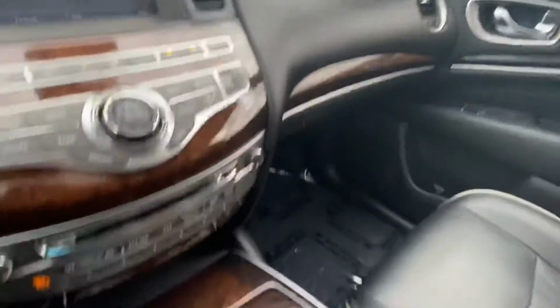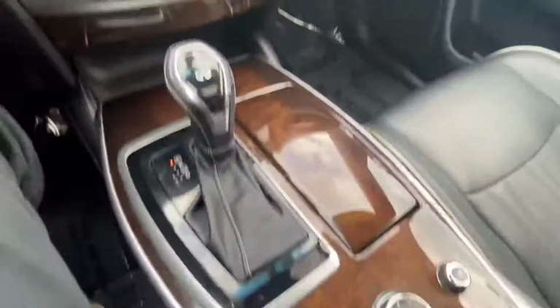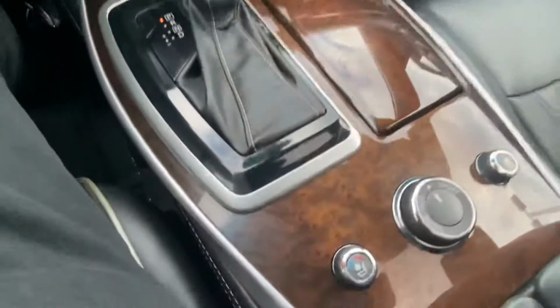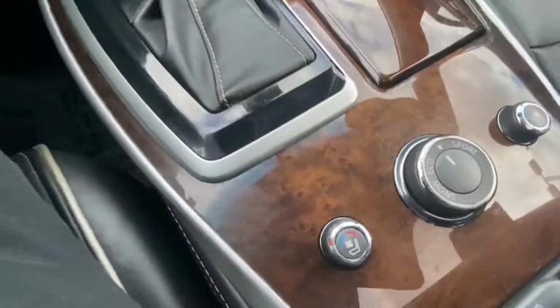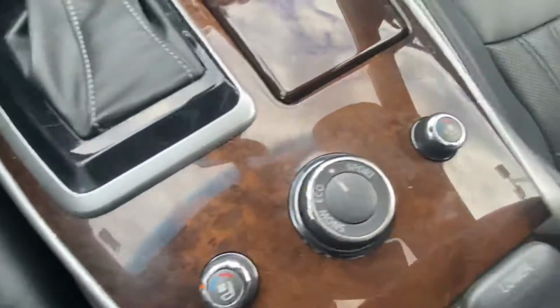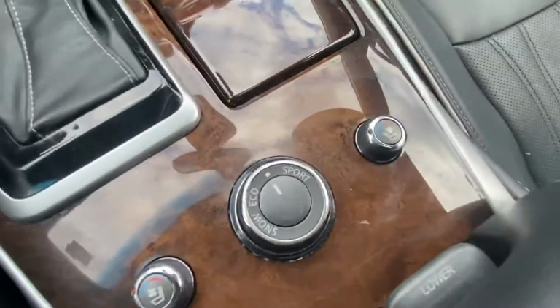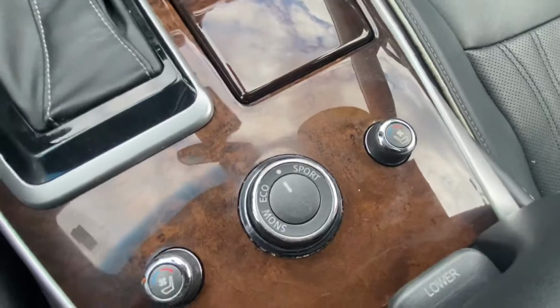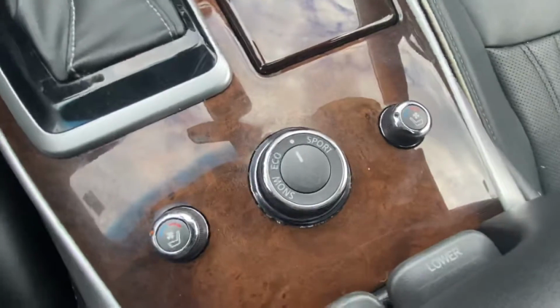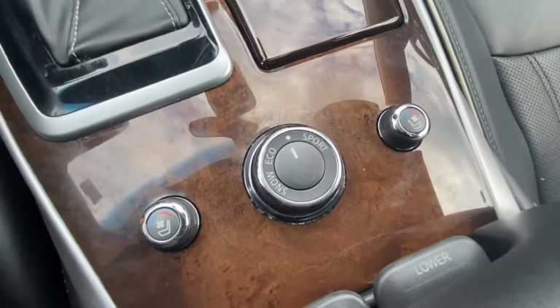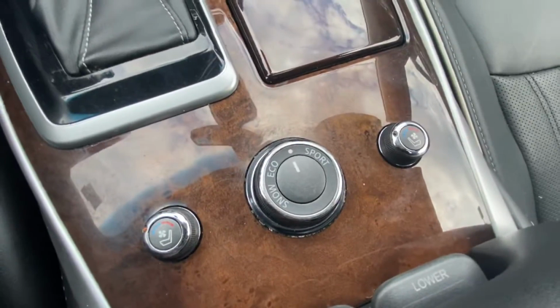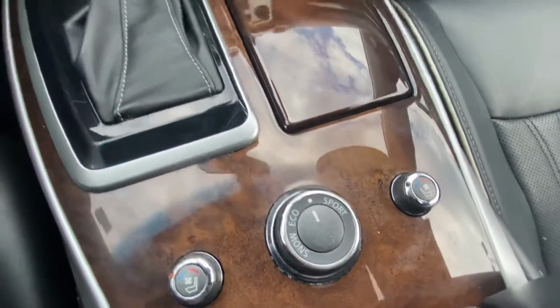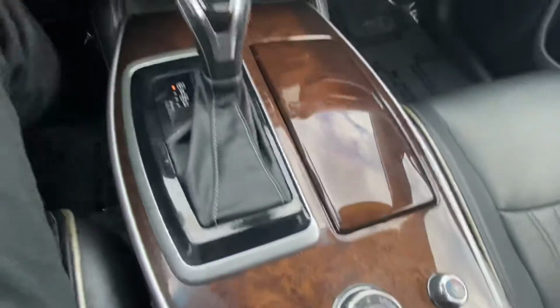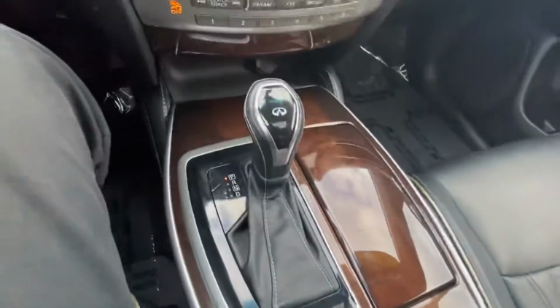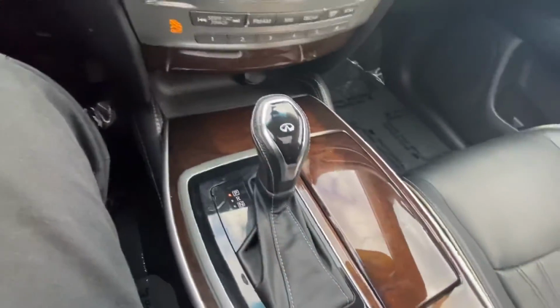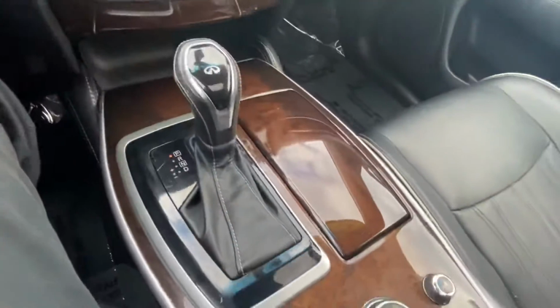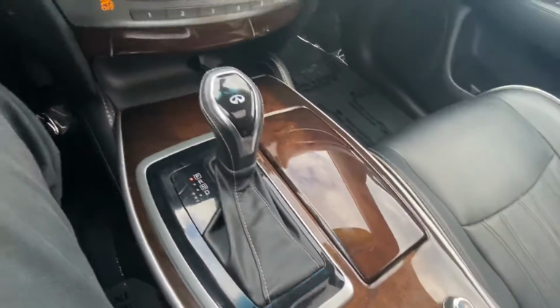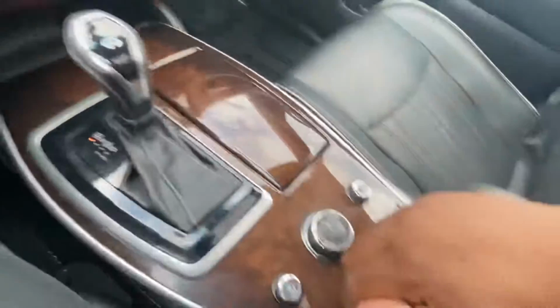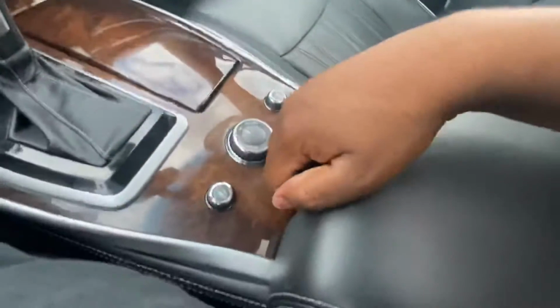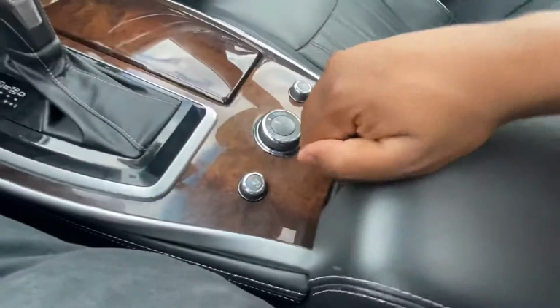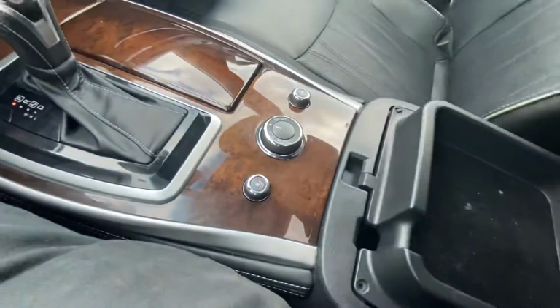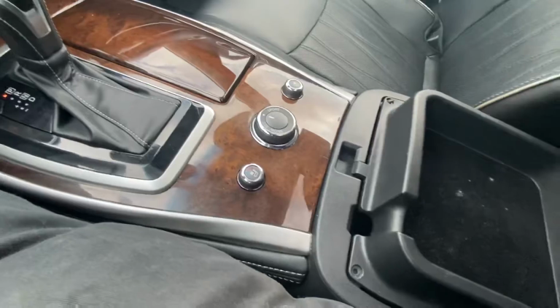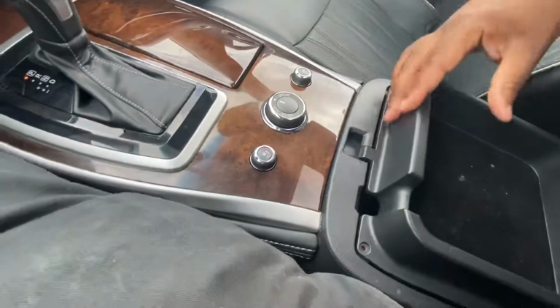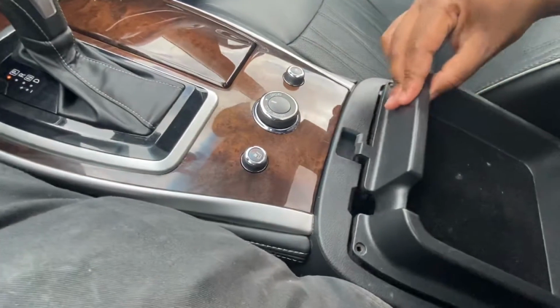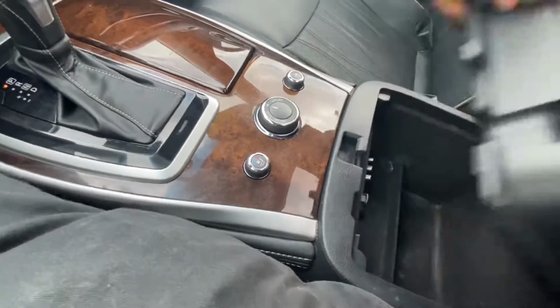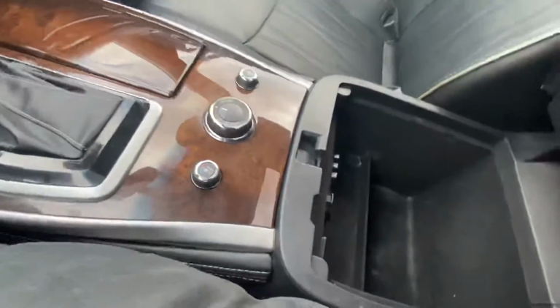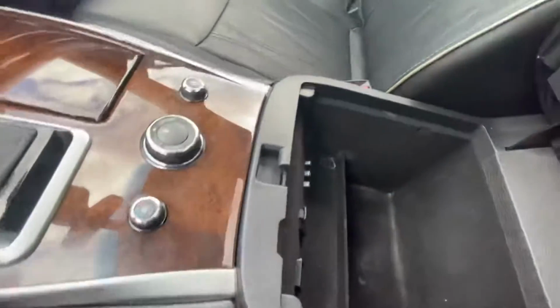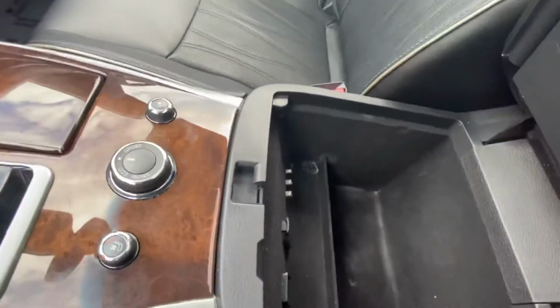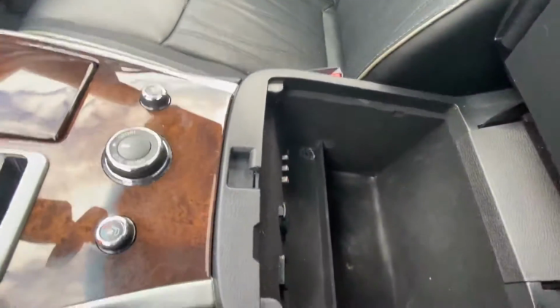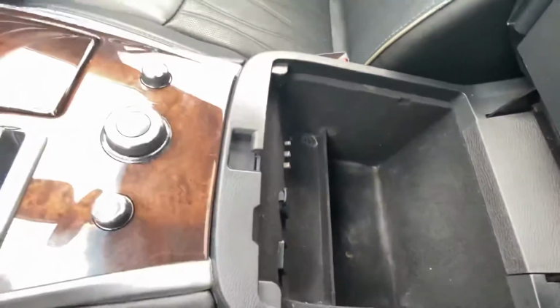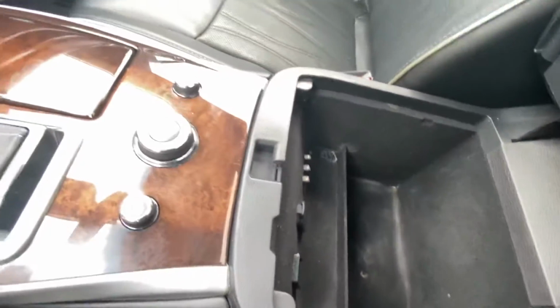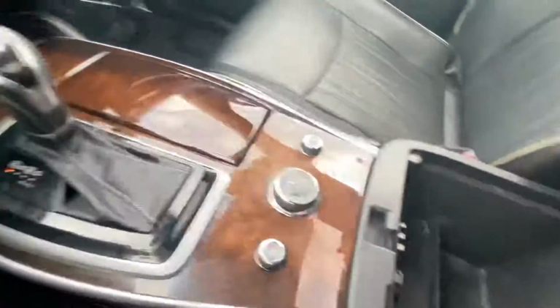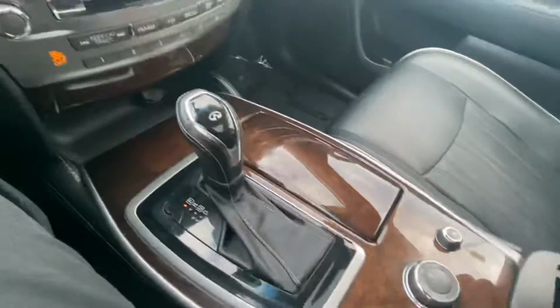It does have heated and cooled seats and your driver modes right here. We've got some storage space underneath here with different ports and stuff.